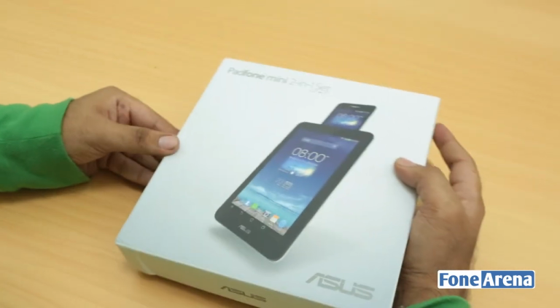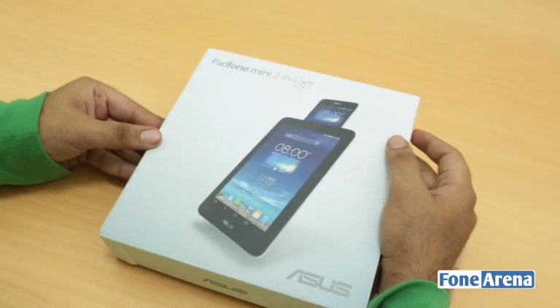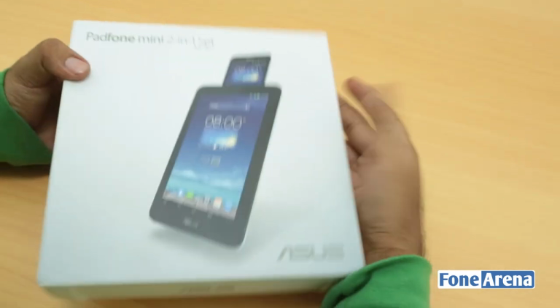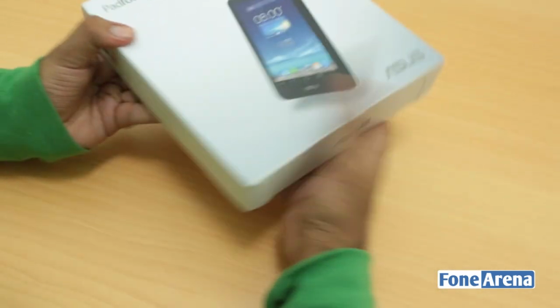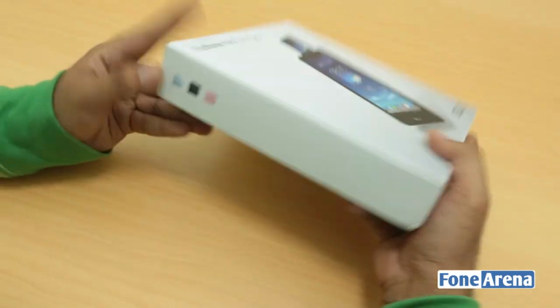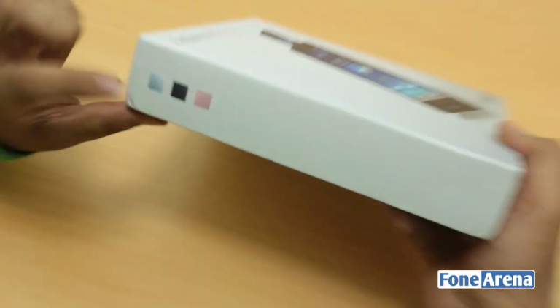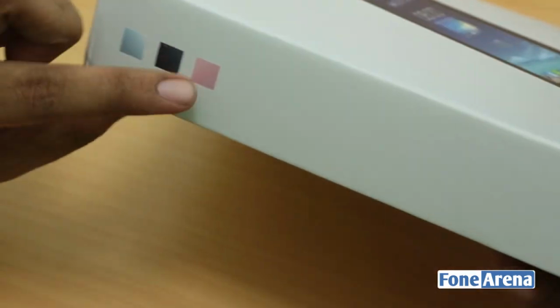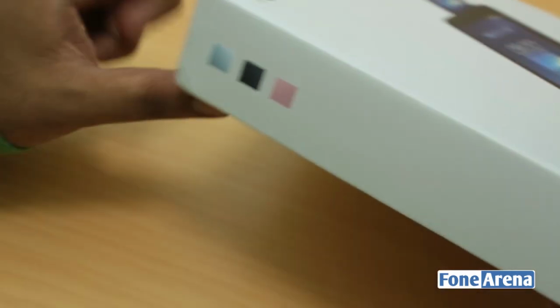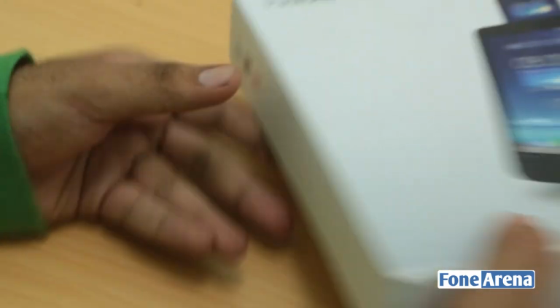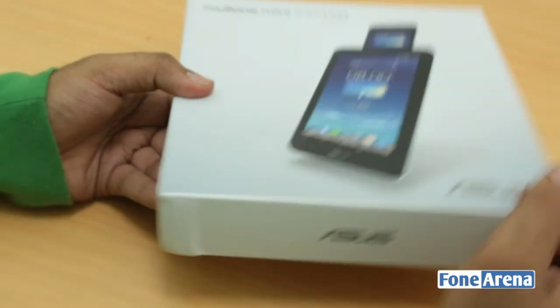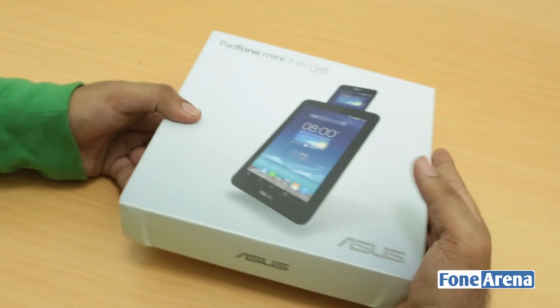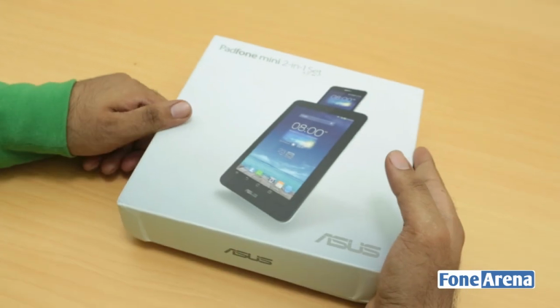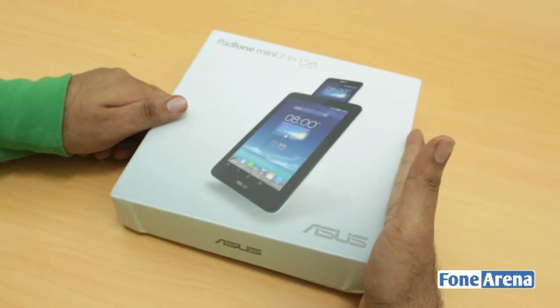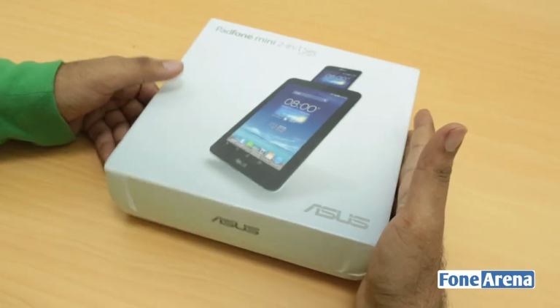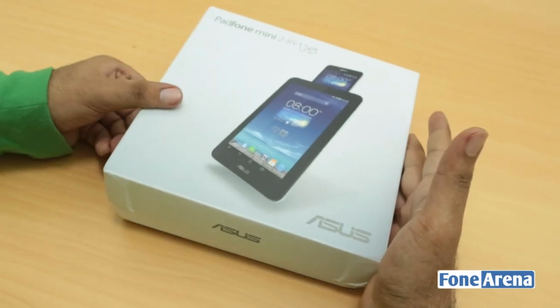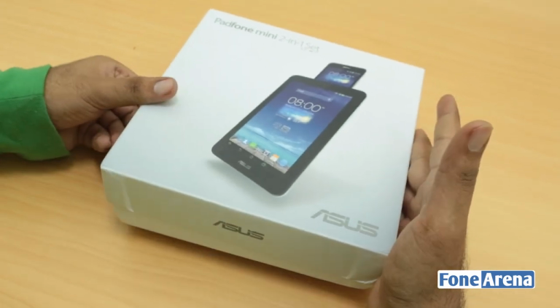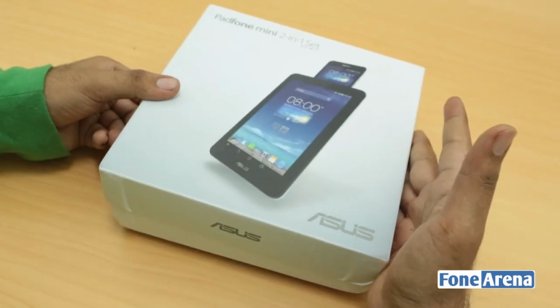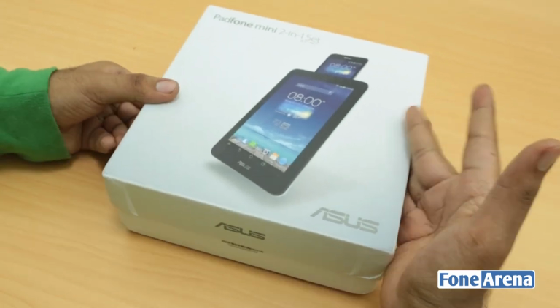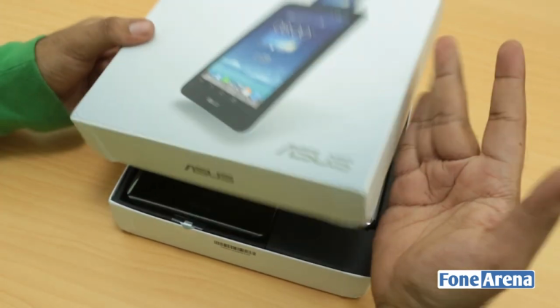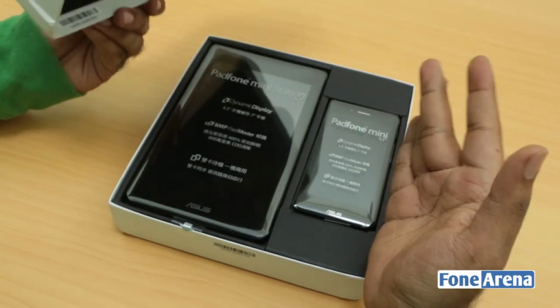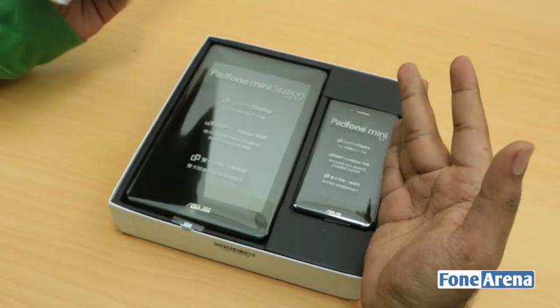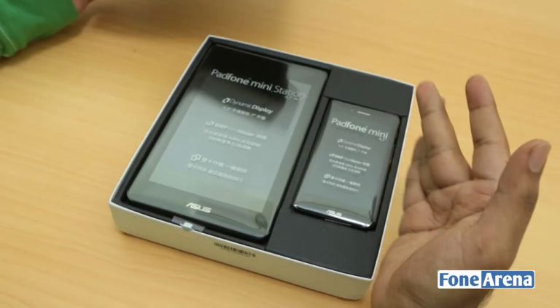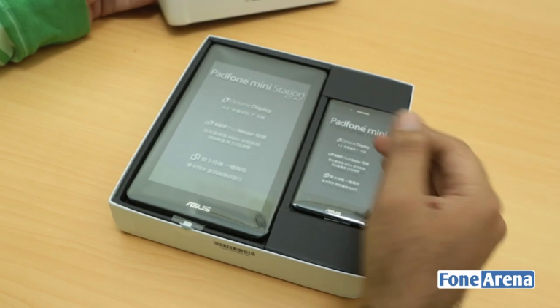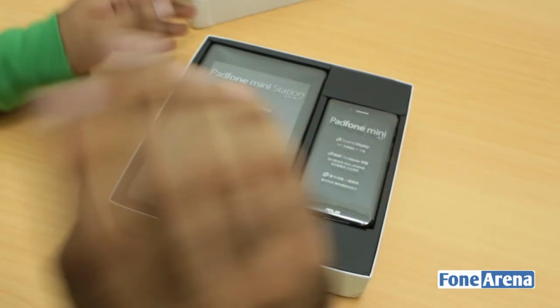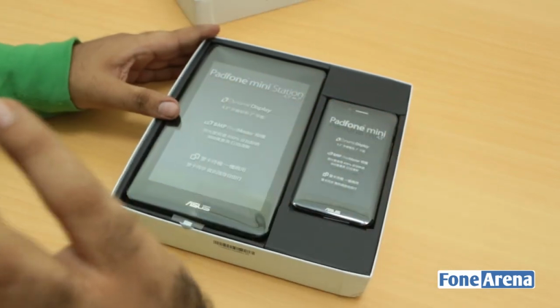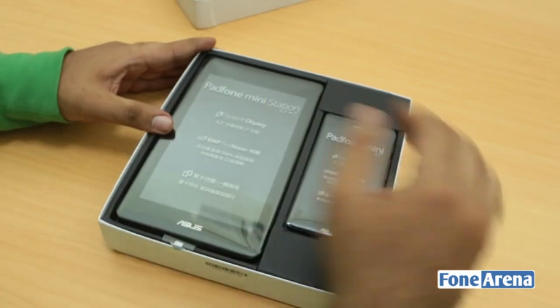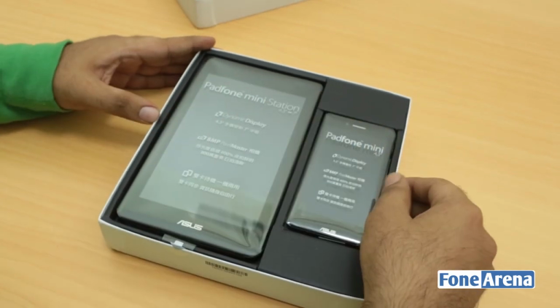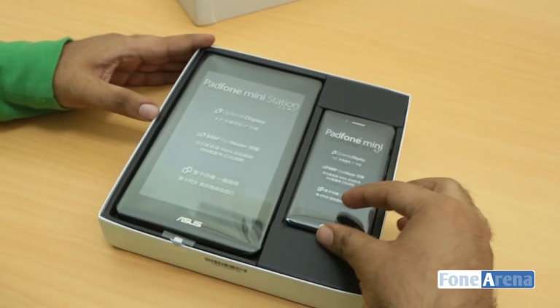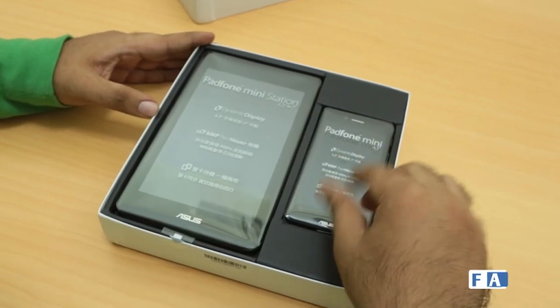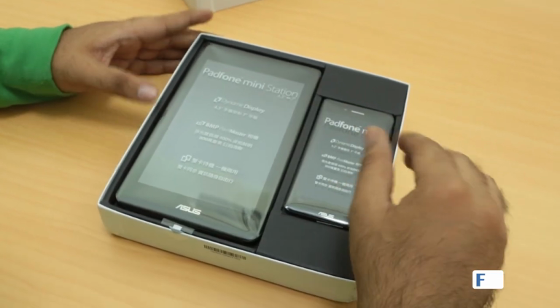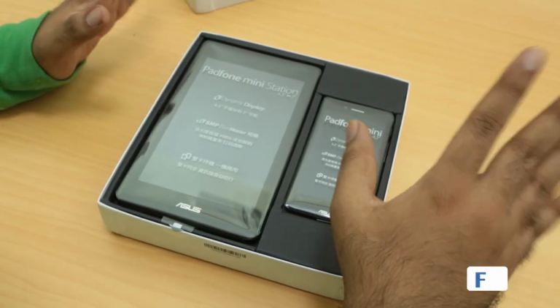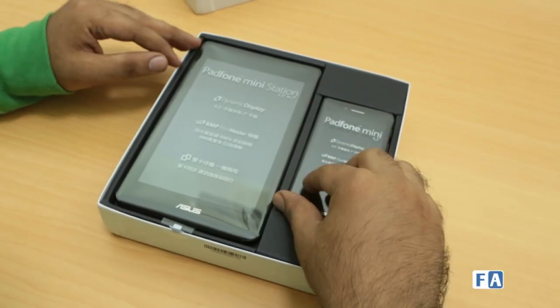This is the black color — it's available in three colors: pink, silver, and black. The box has taken a lot of beating on the way to India, that's why we have the dents there. Luckily the phone is all safe.